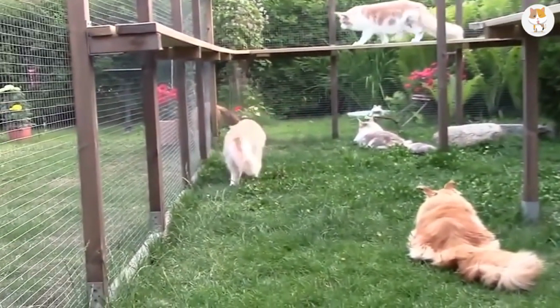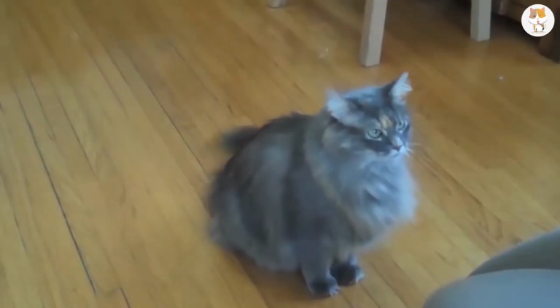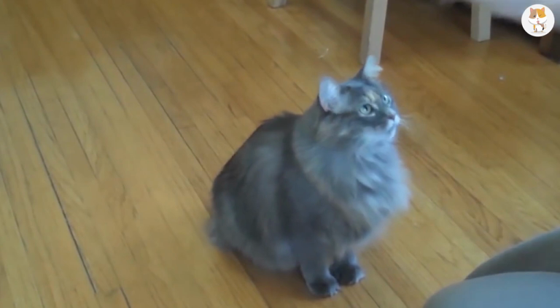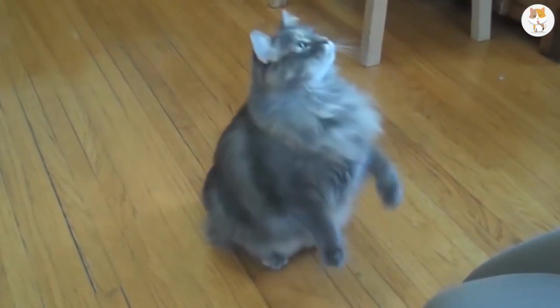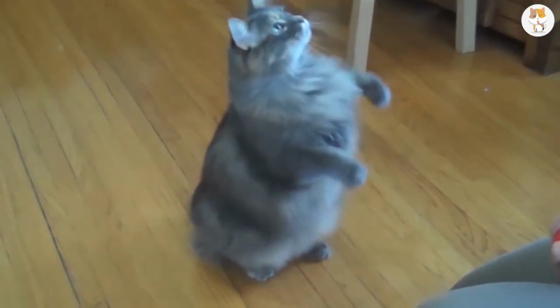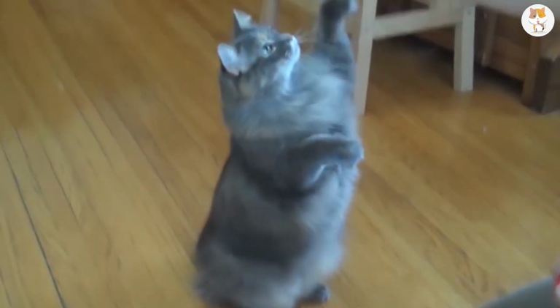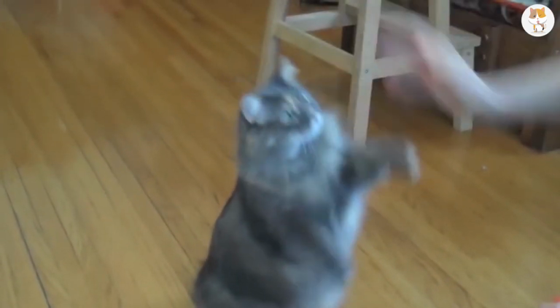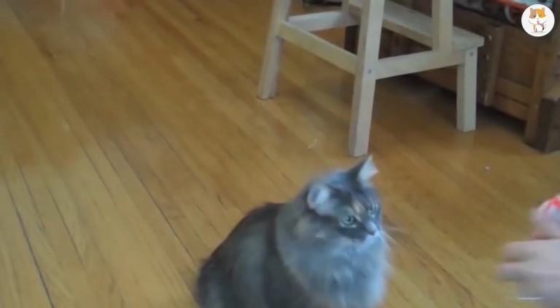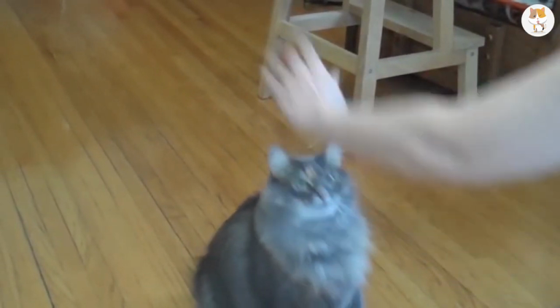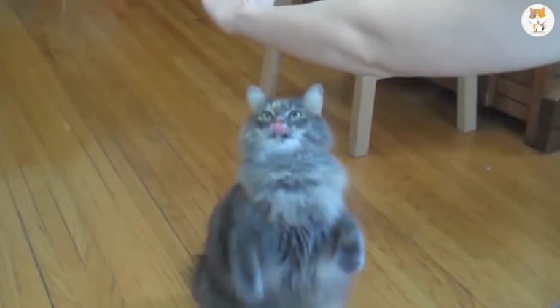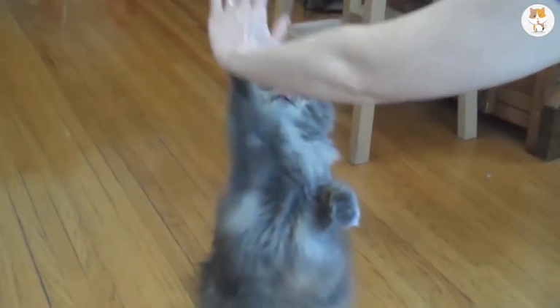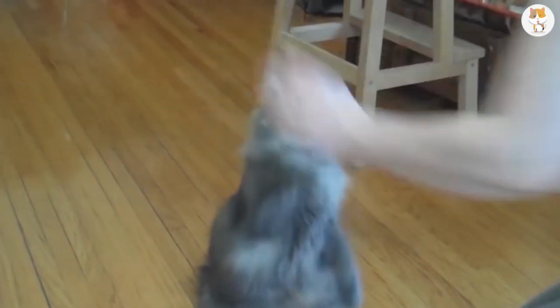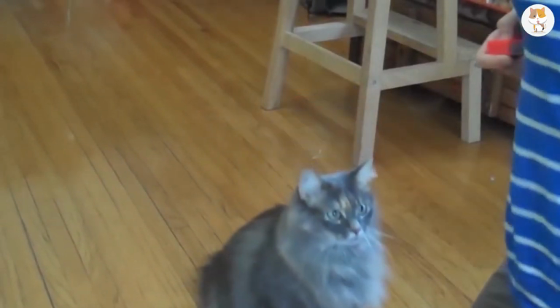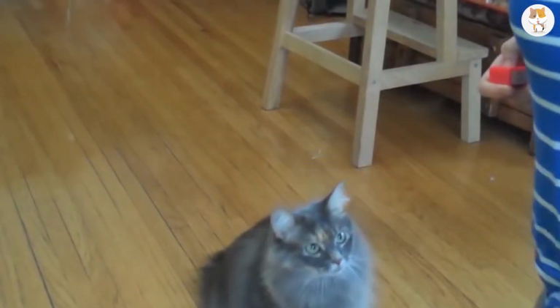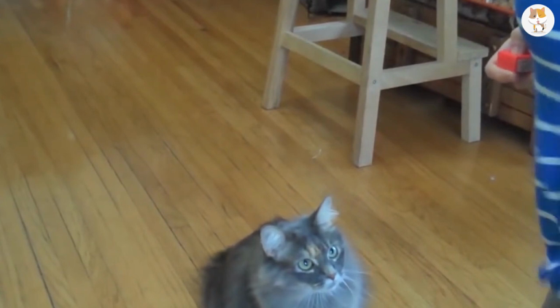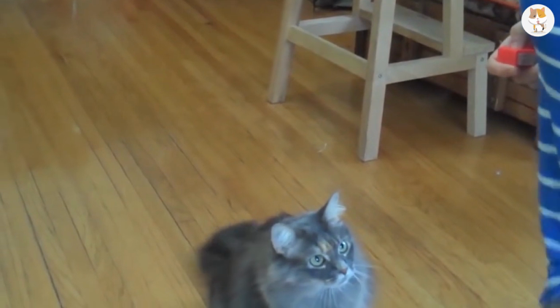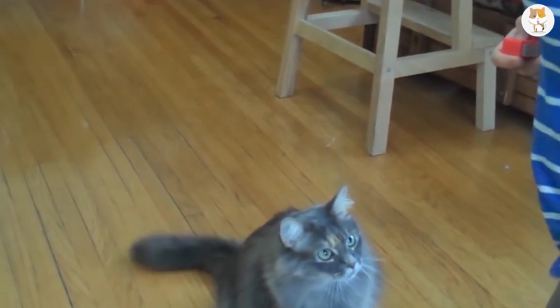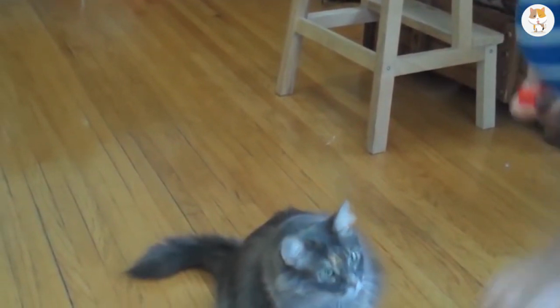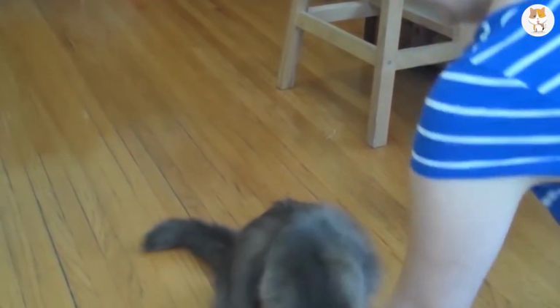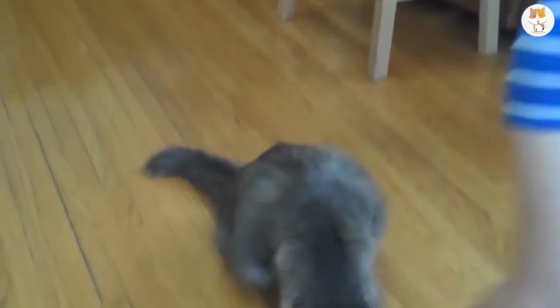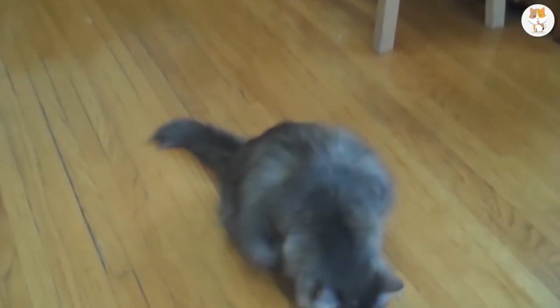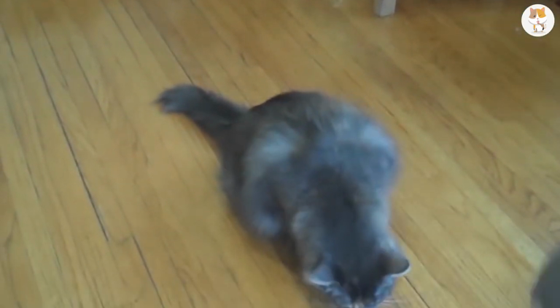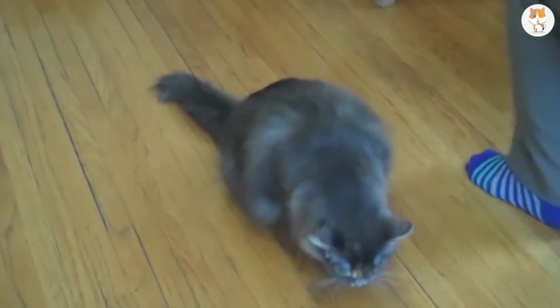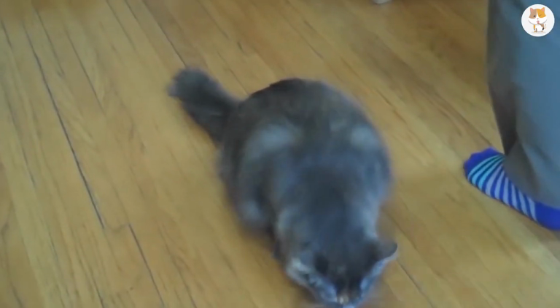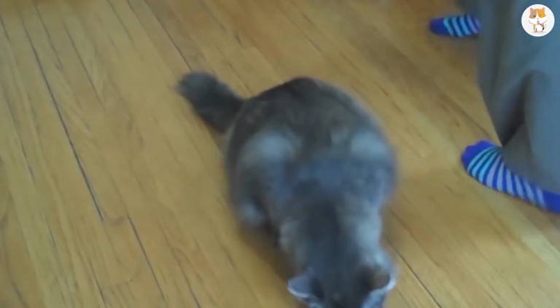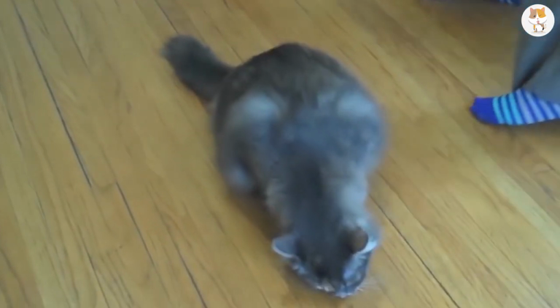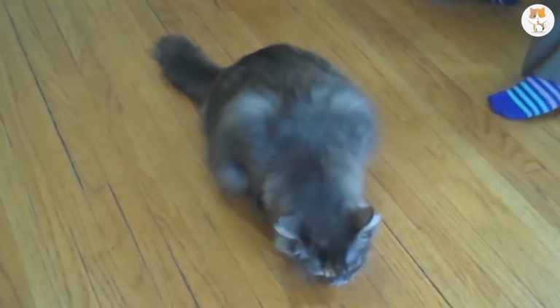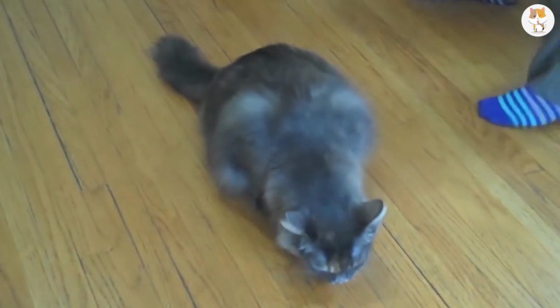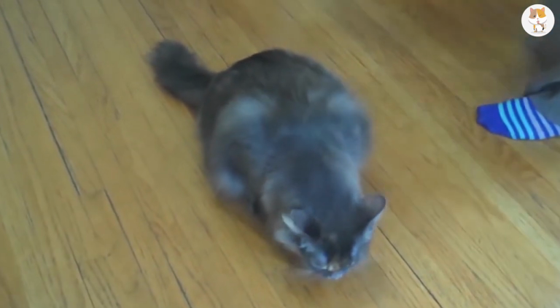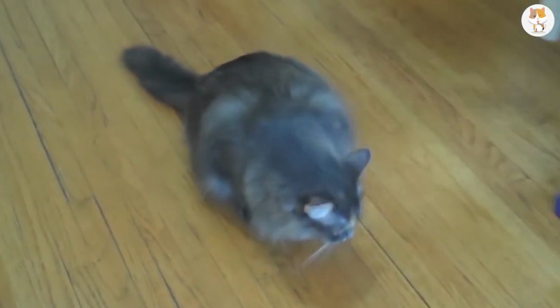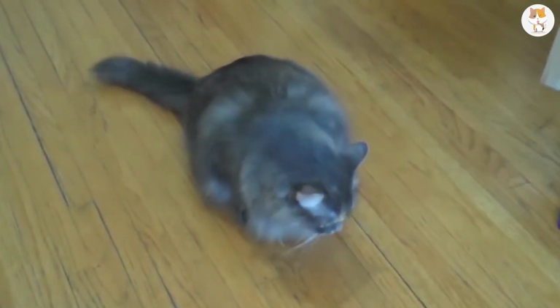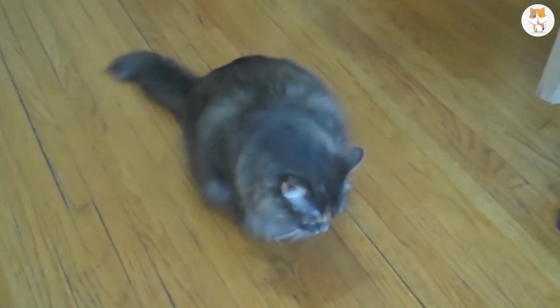The females of this breed are somewhat smaller with a maximum weight of about 6 pounds. The males look a bit more impressive, weighing in around 17 pounds. They are very intelligent and social cats.